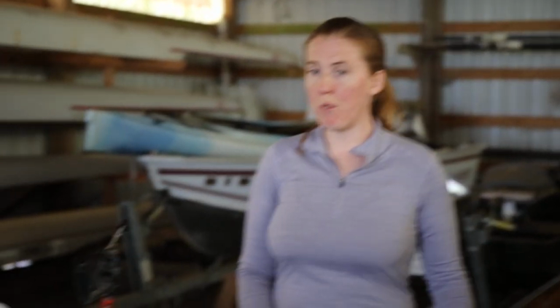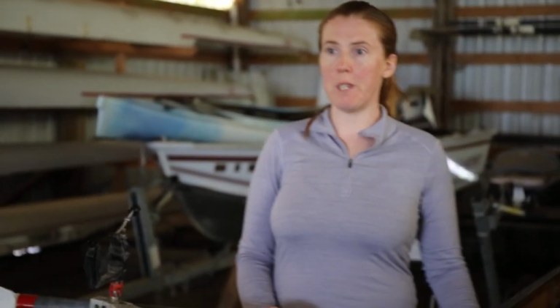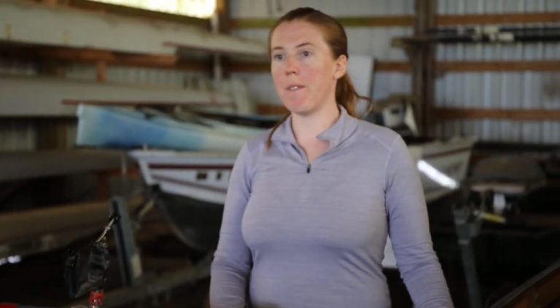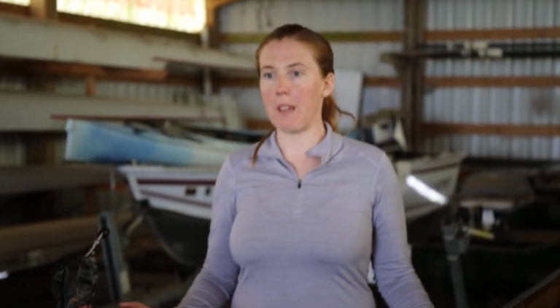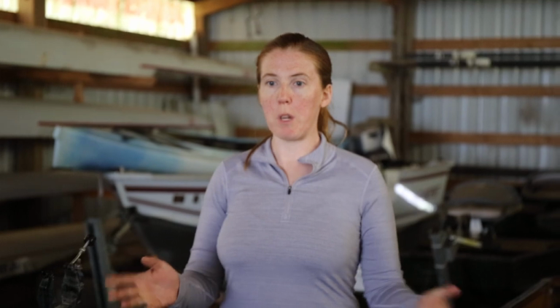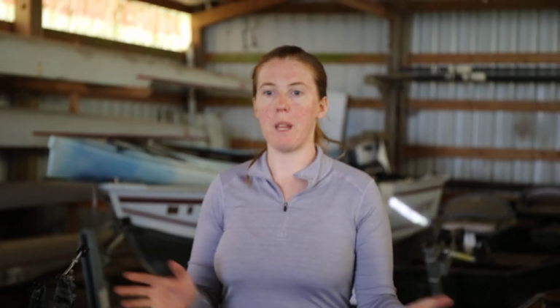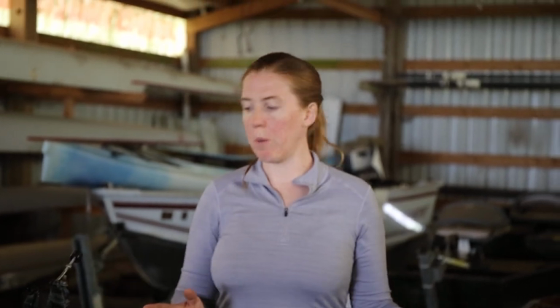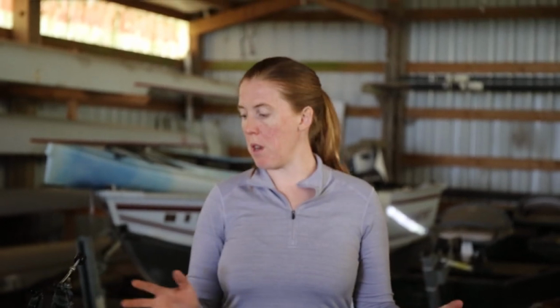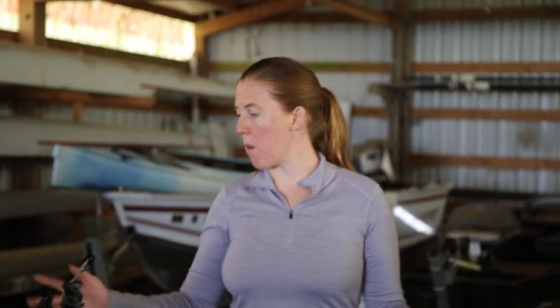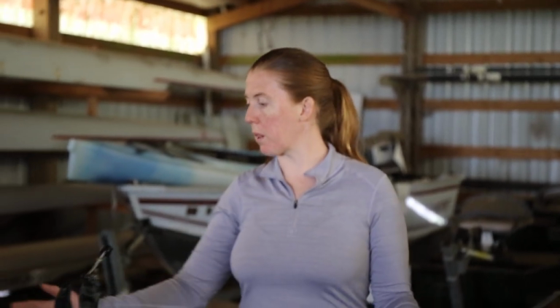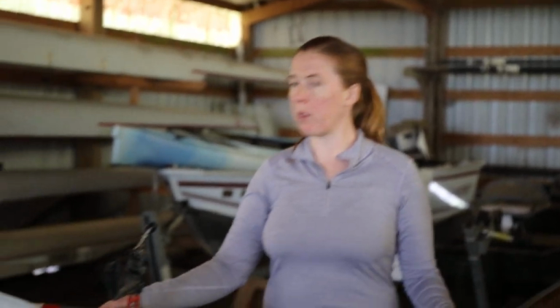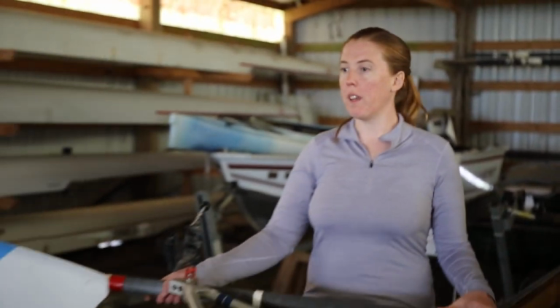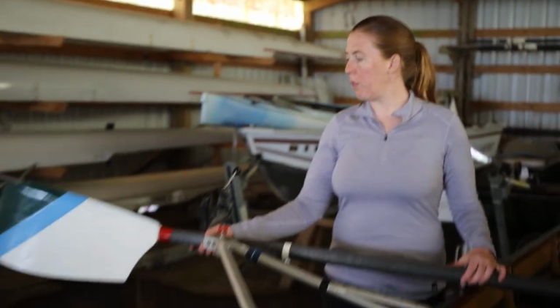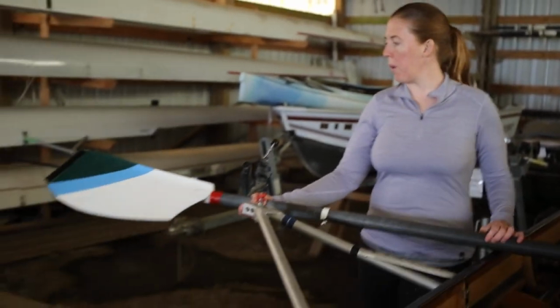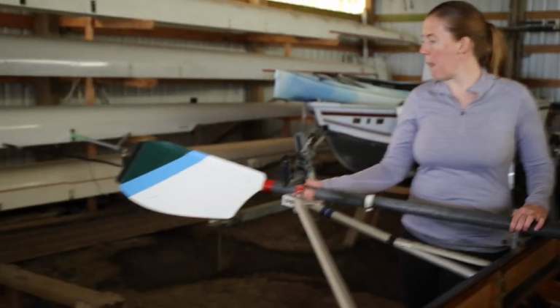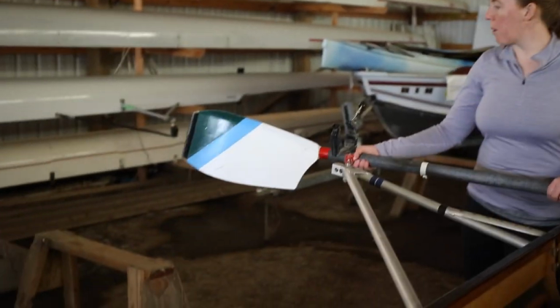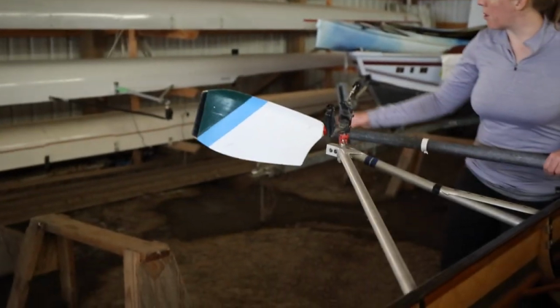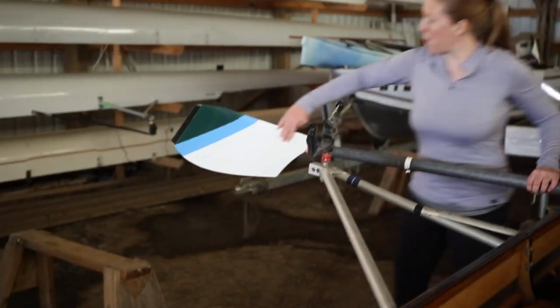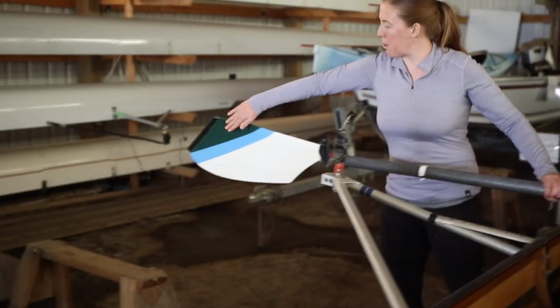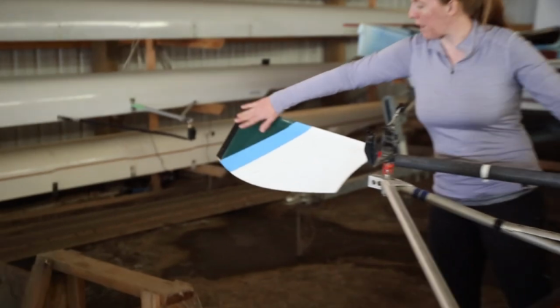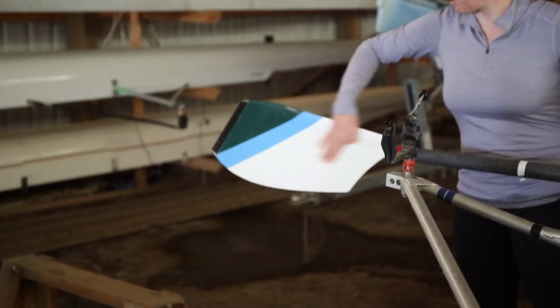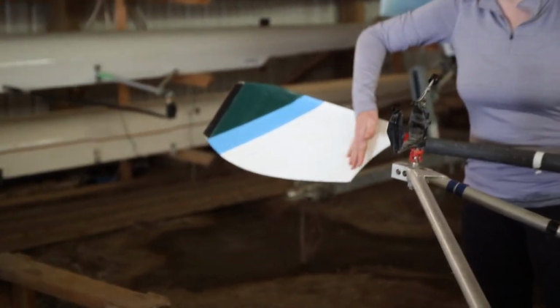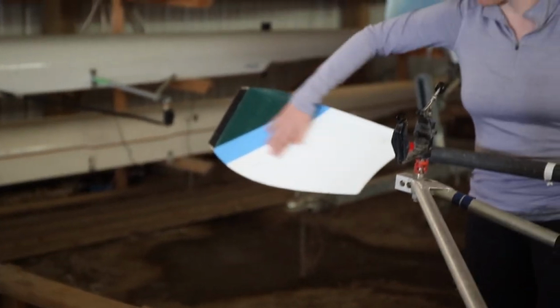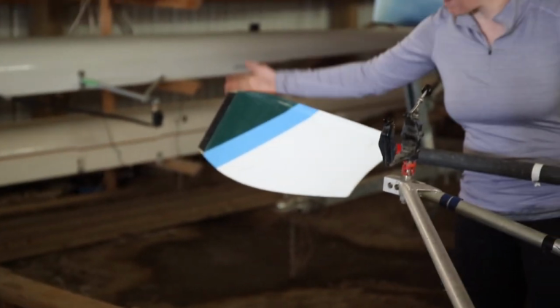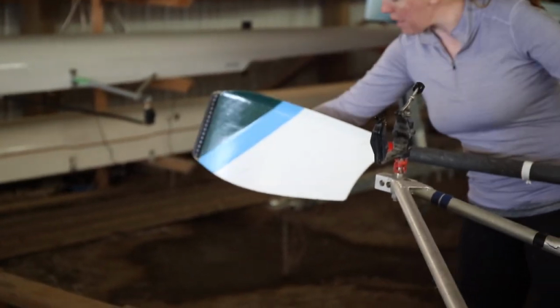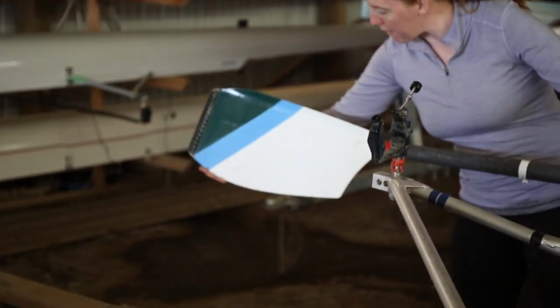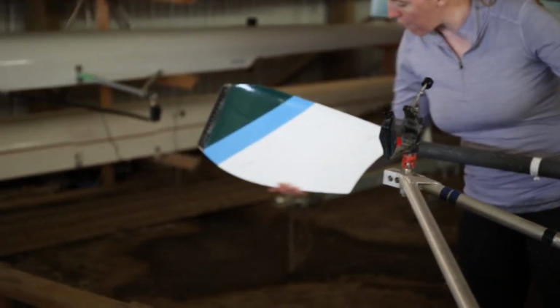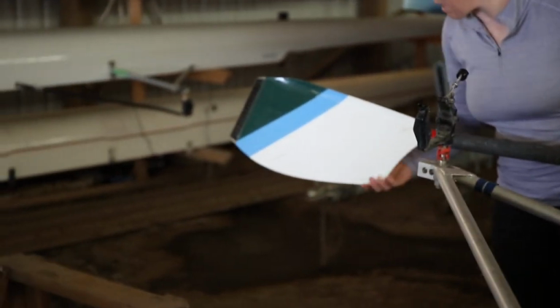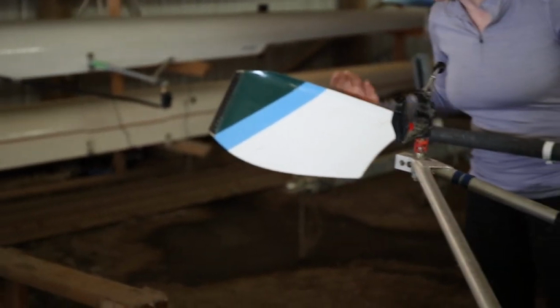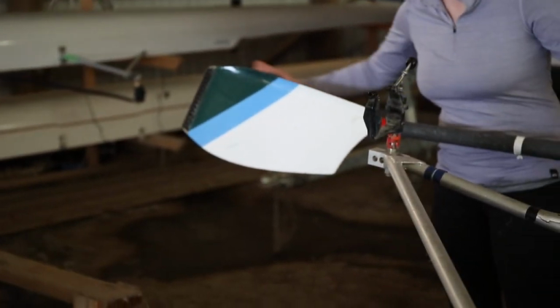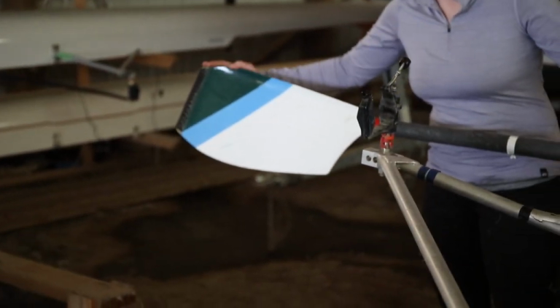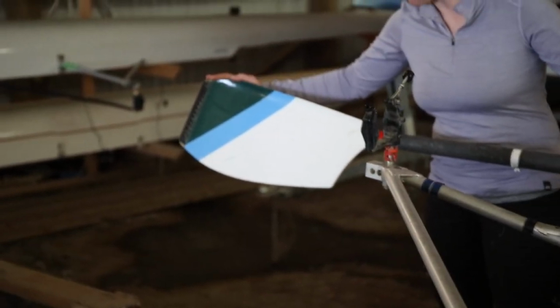First you have to decide which side of the boat your oar goes on. With modern oars there's curvature in two directions — there's curvature this way, and they usually have a curve on the bottom. Some don't even have a curve on the top.